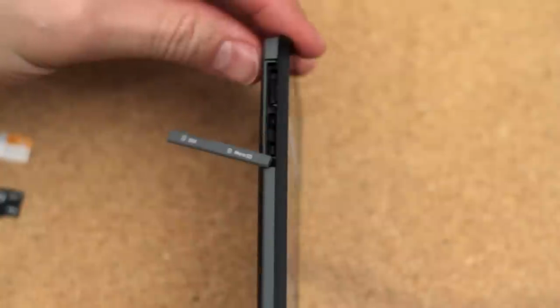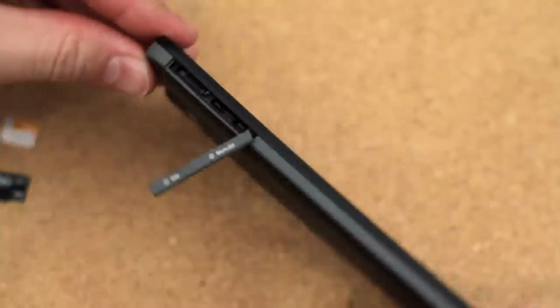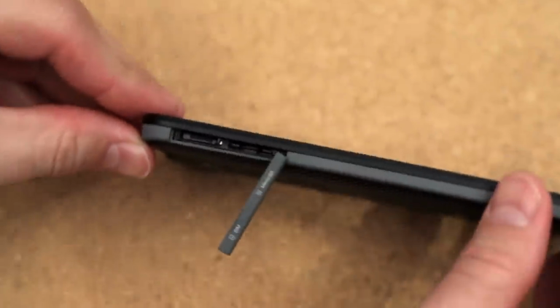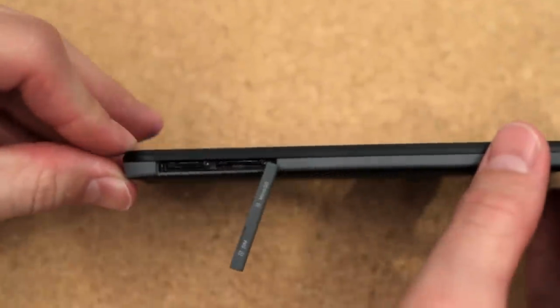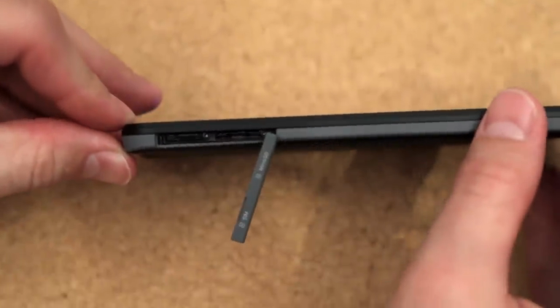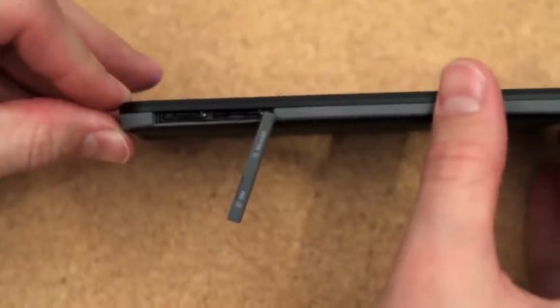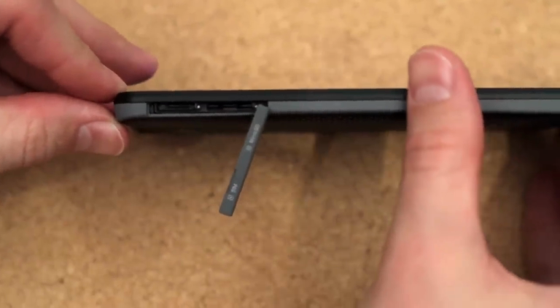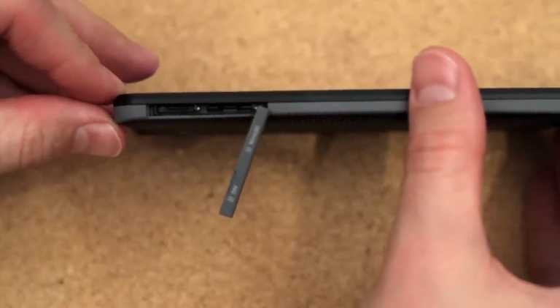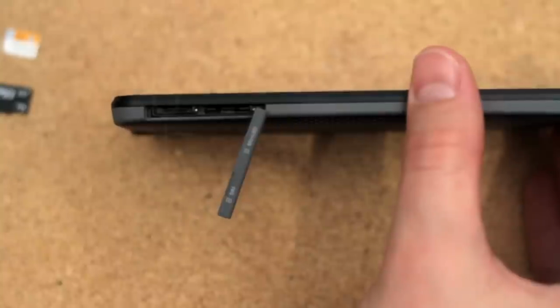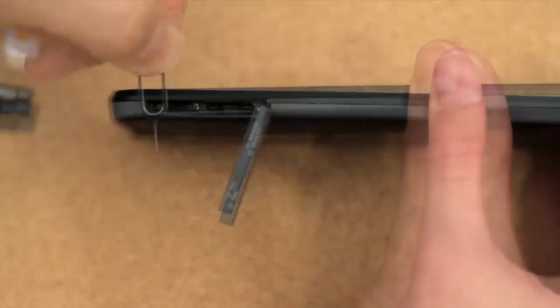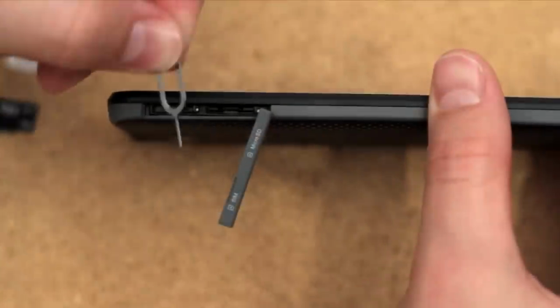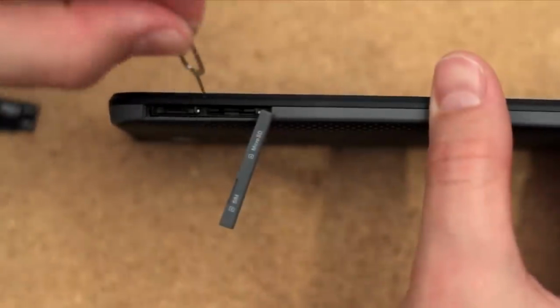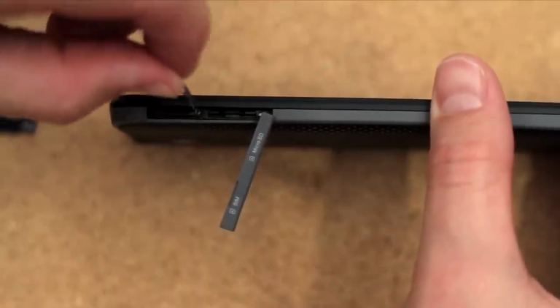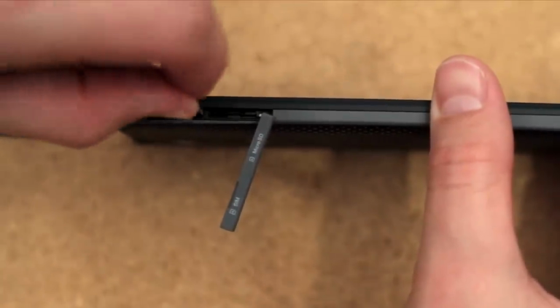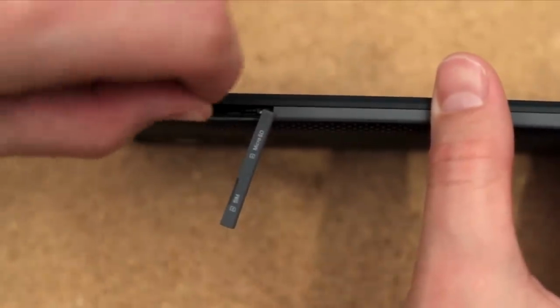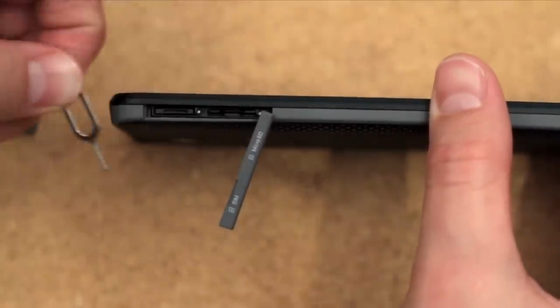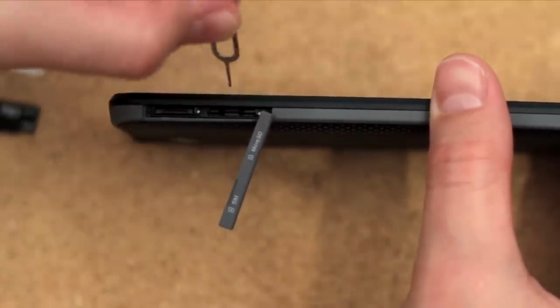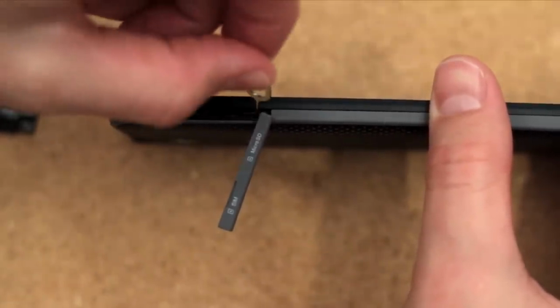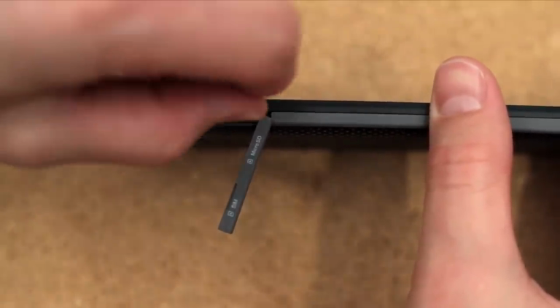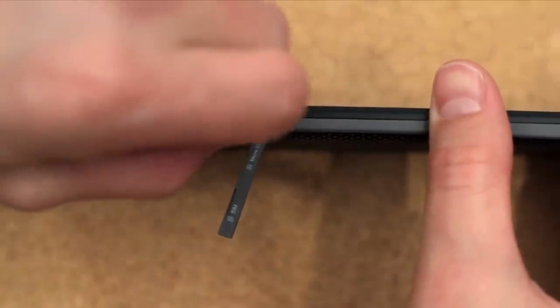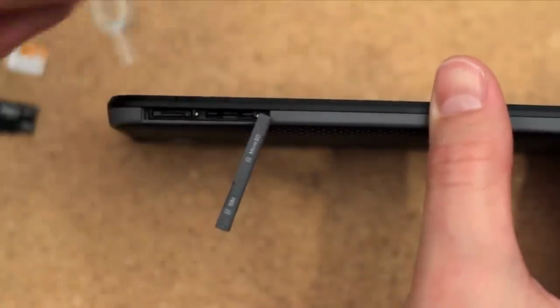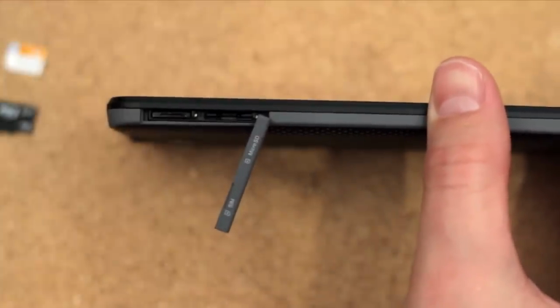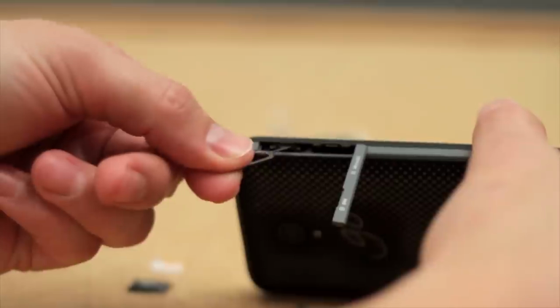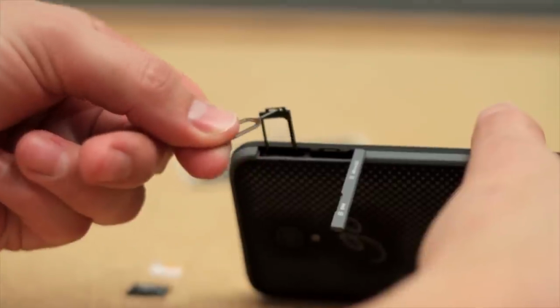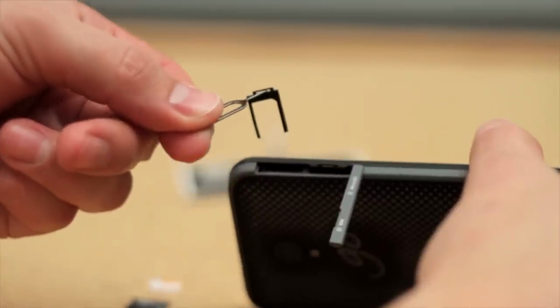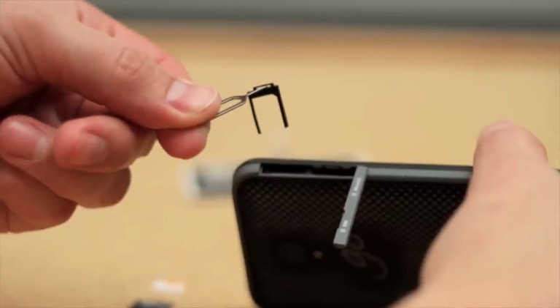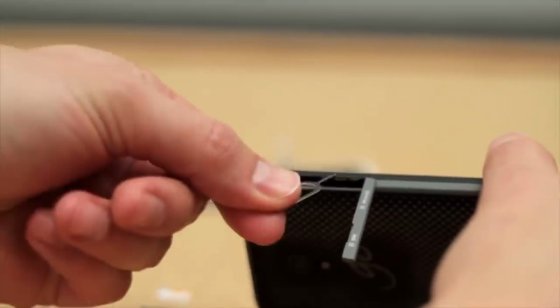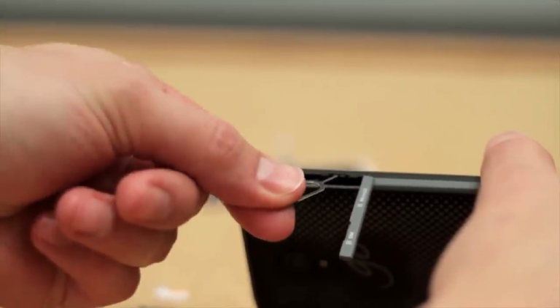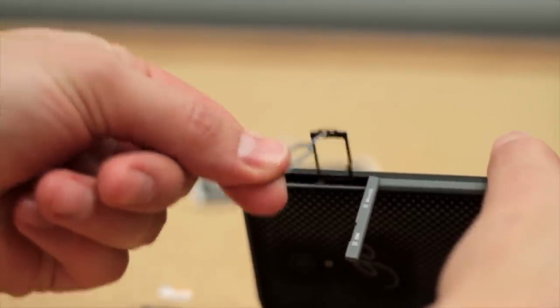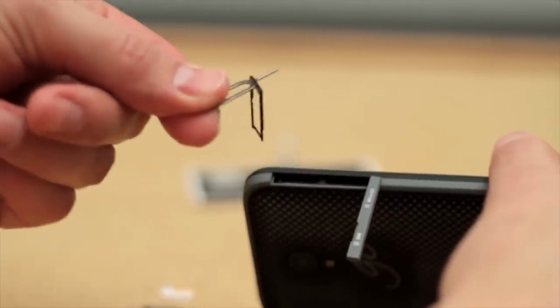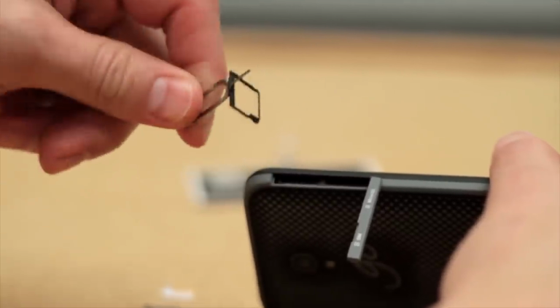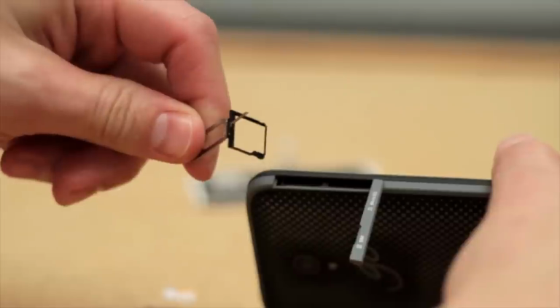Look inside the device and you will see two tiny trays with a pinhole next to them. Push the SIM card removal tool in the pinhole and push down. This will release the tray so it can be removed. Using the SIM card removal tool again, fish out the tray by pulling it toward you.